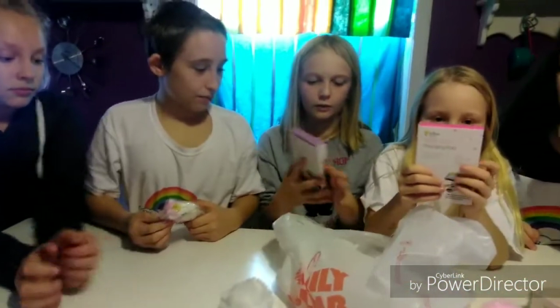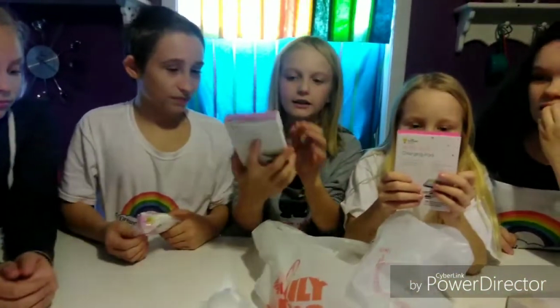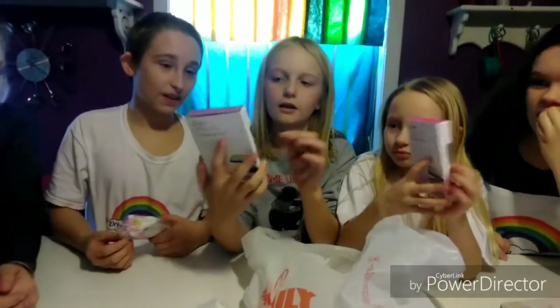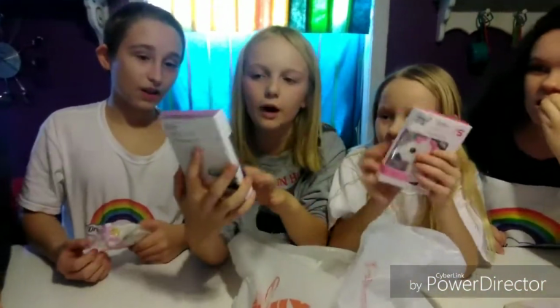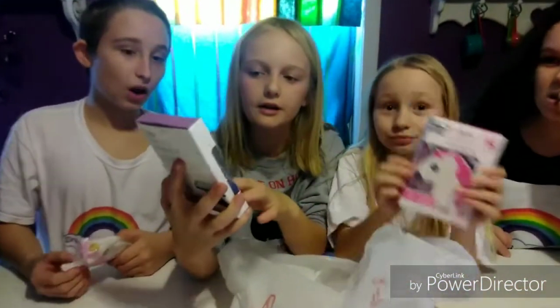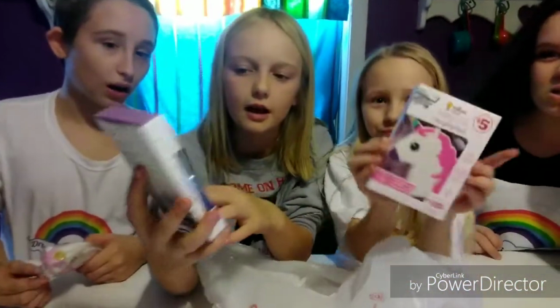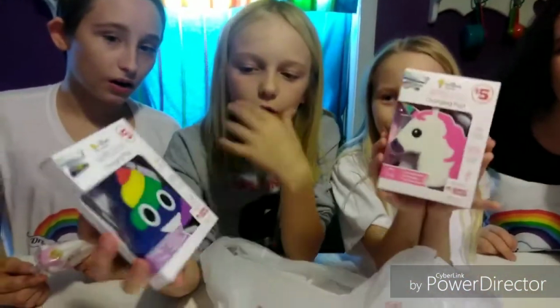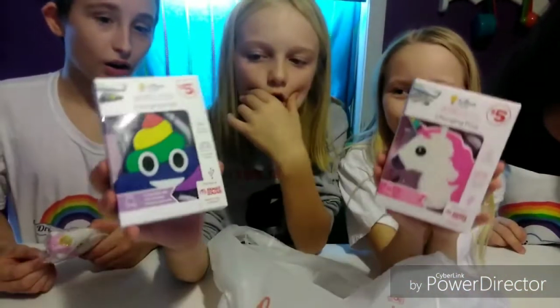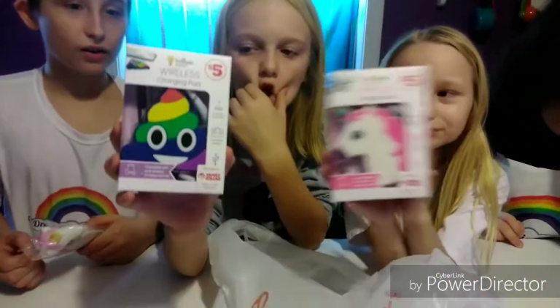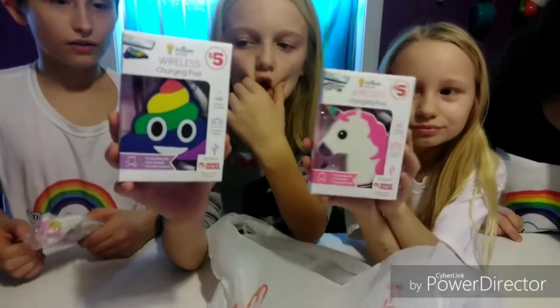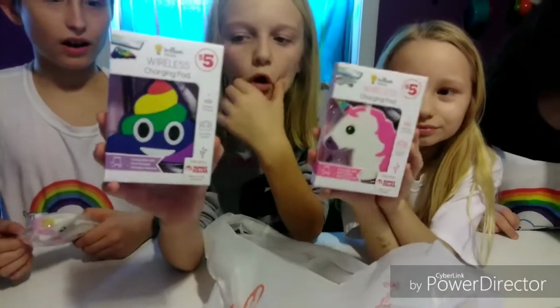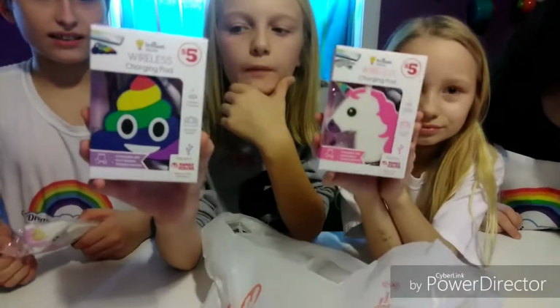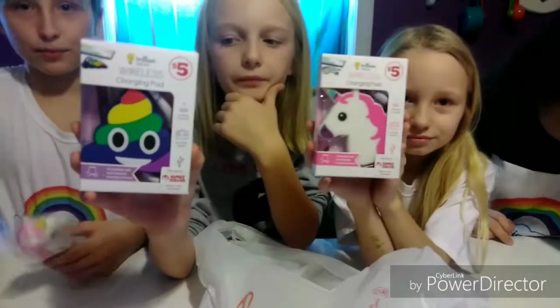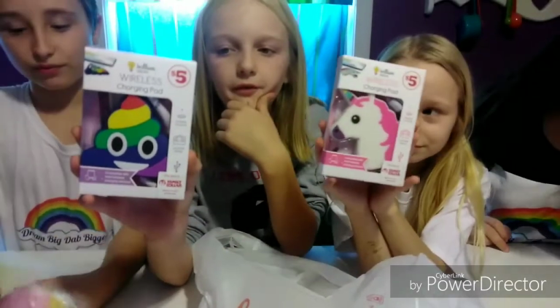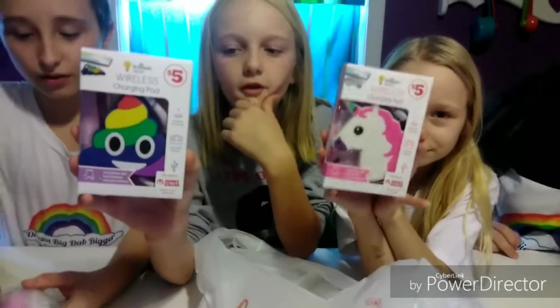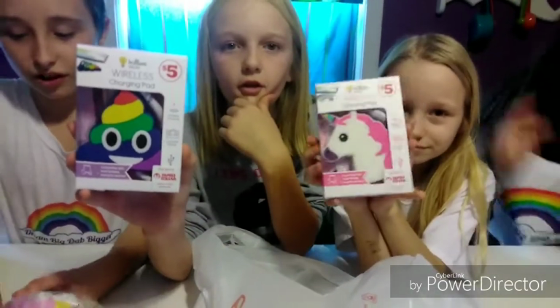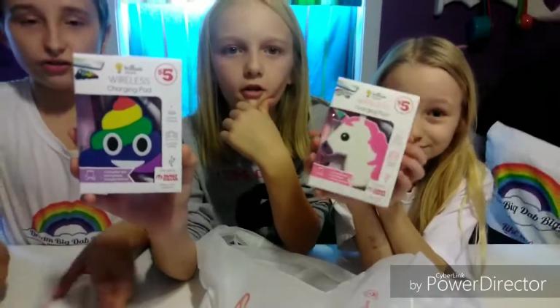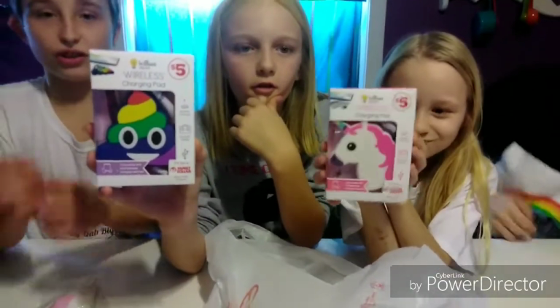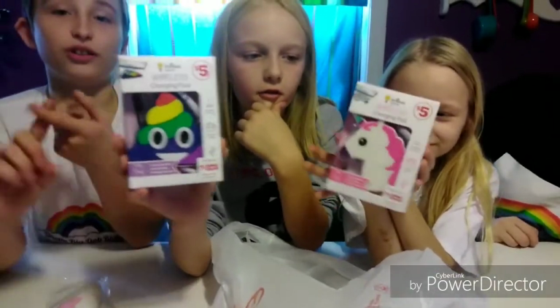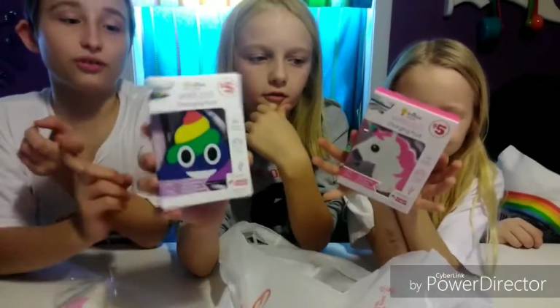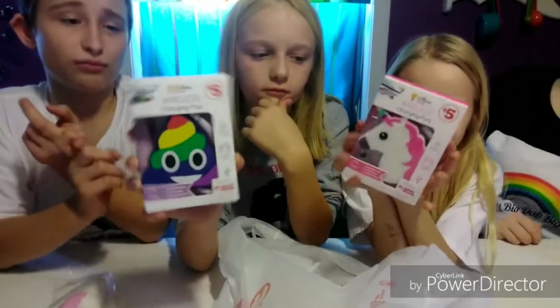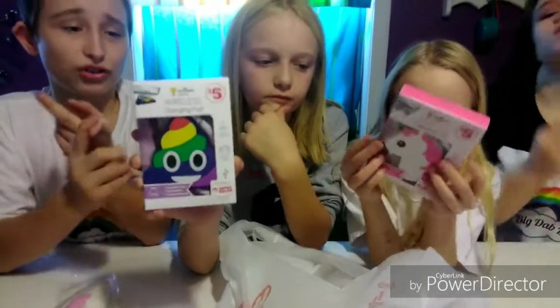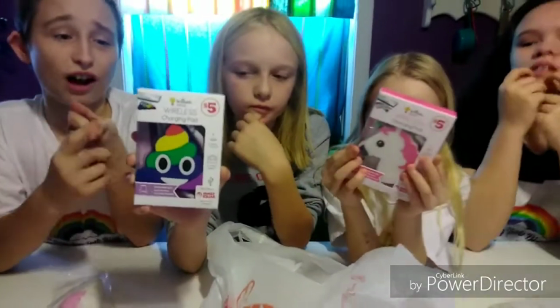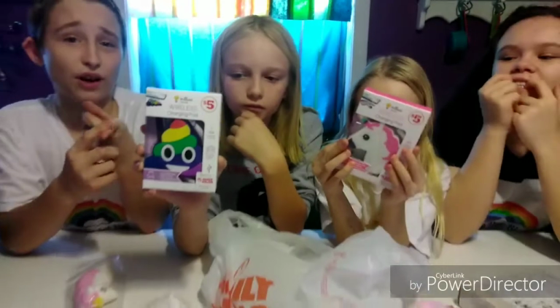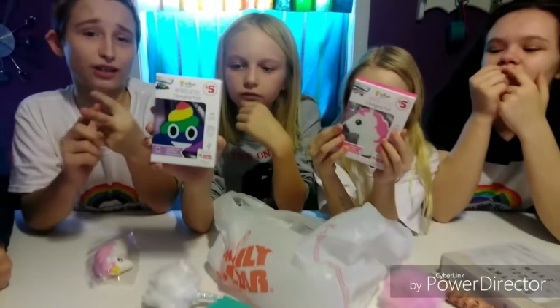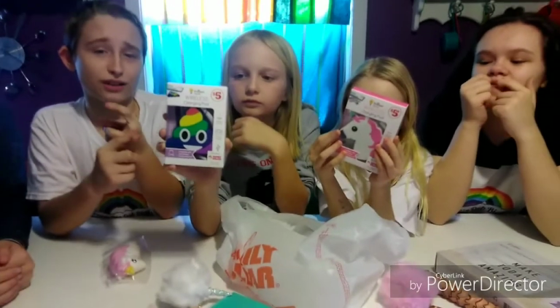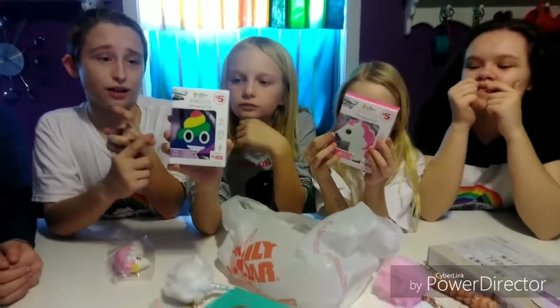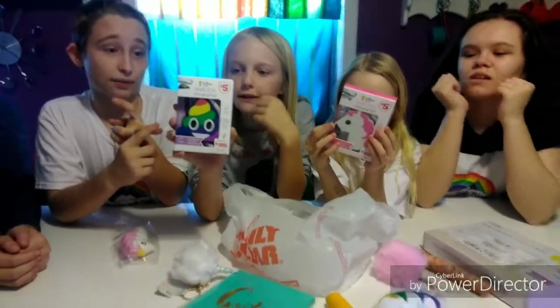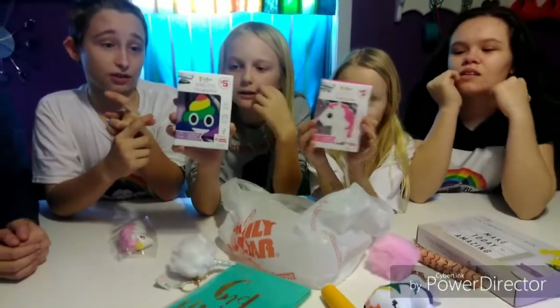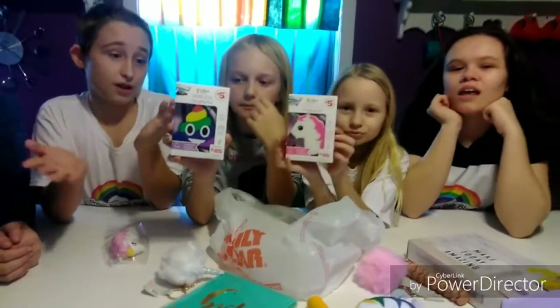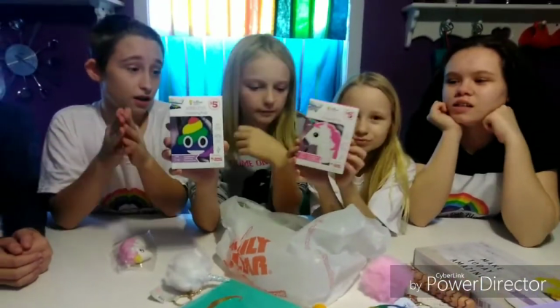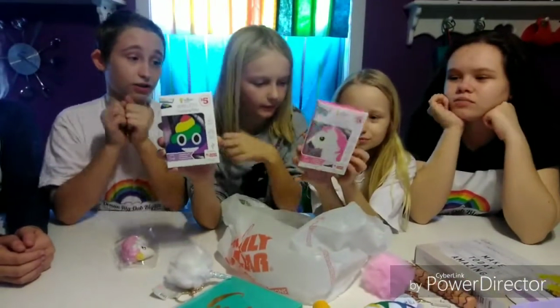And we got this like wireless iPhone charger, like portable. And Samsung too — ooh, unicorn and a poop one. You can charge iPhones and Samsung Galaxy.